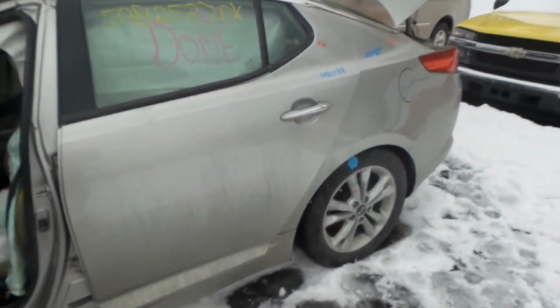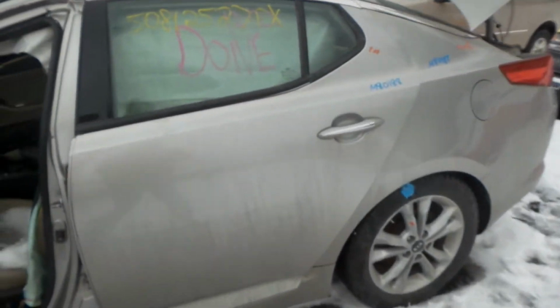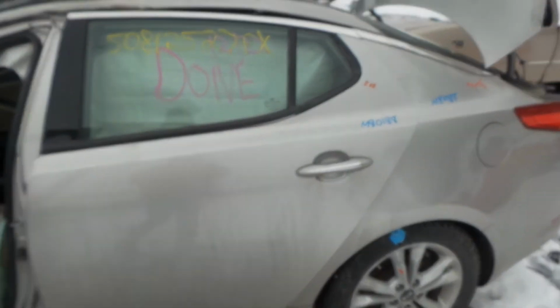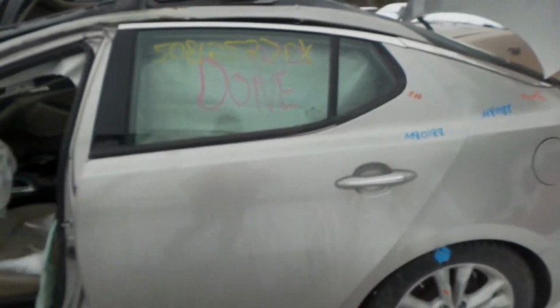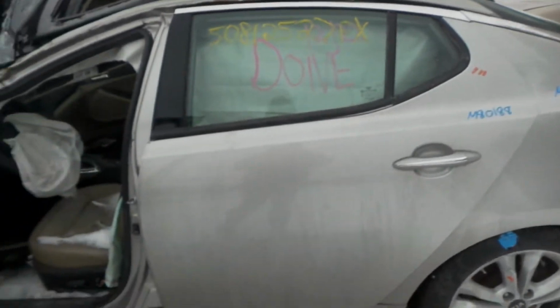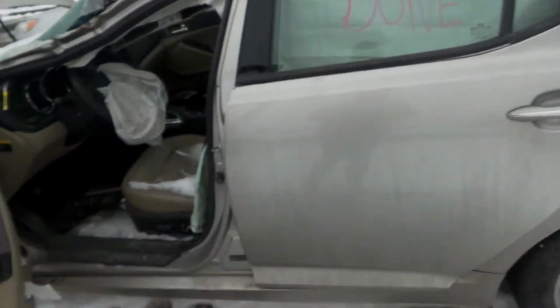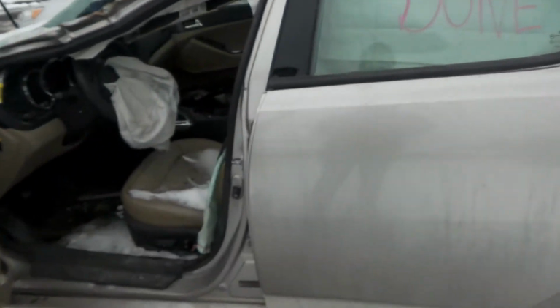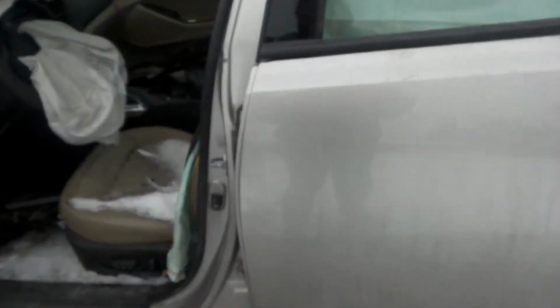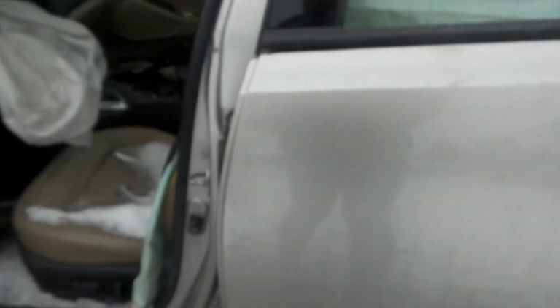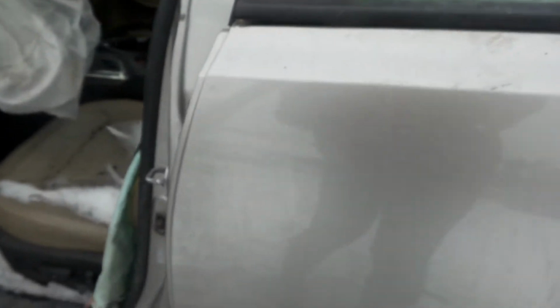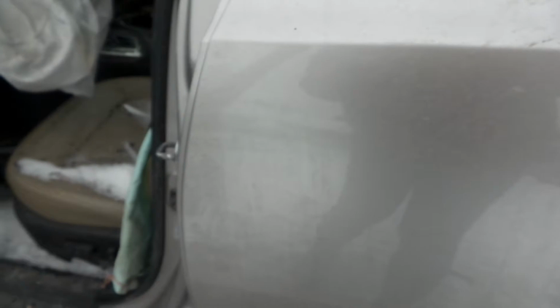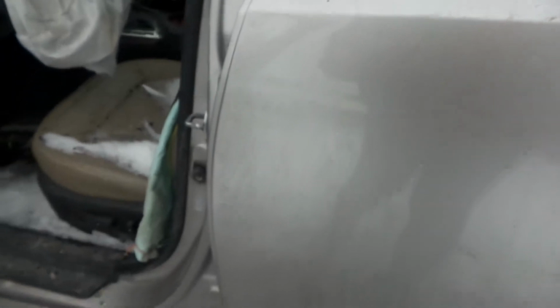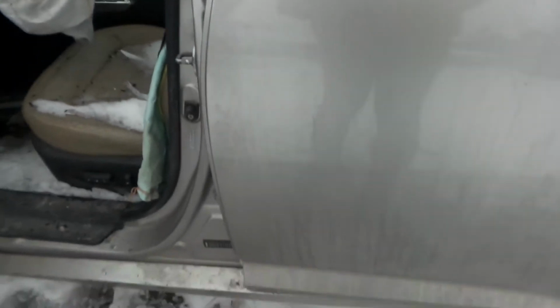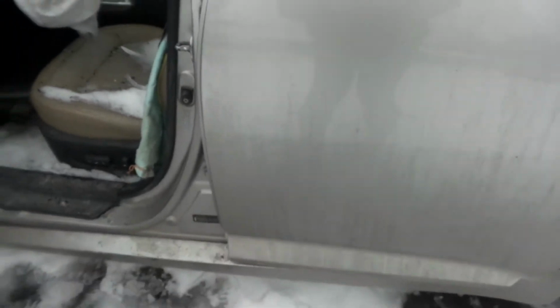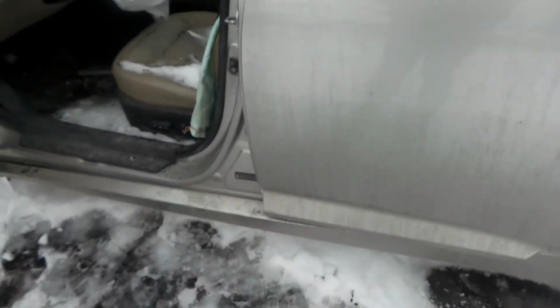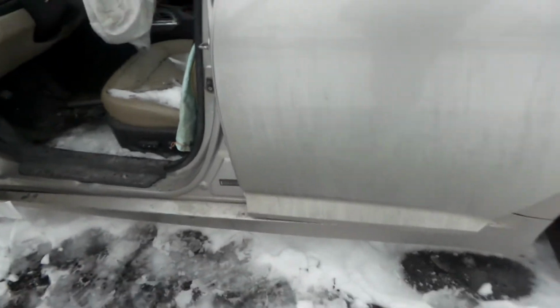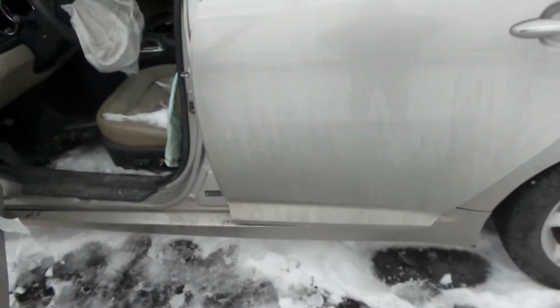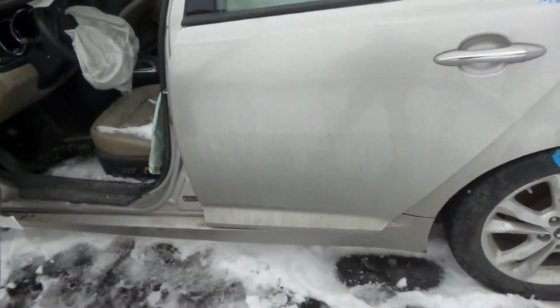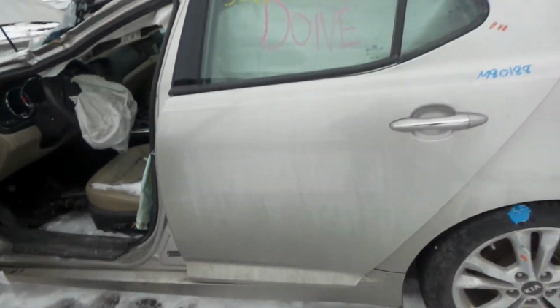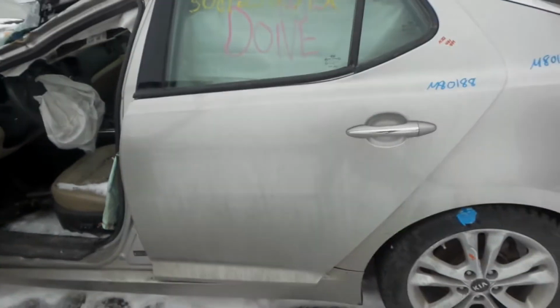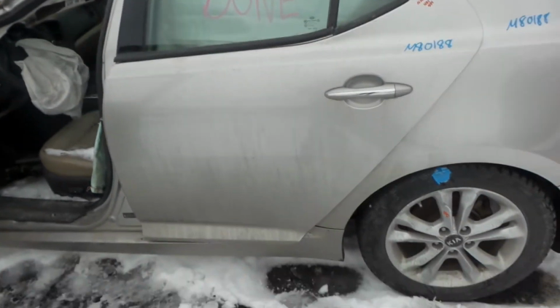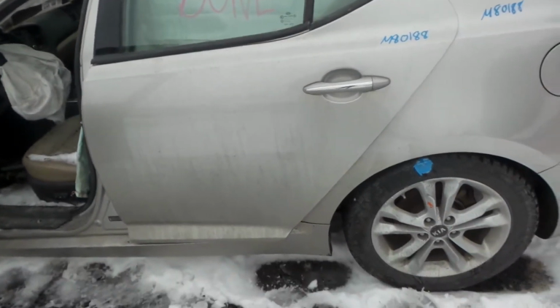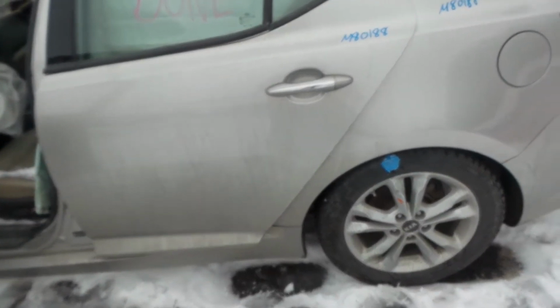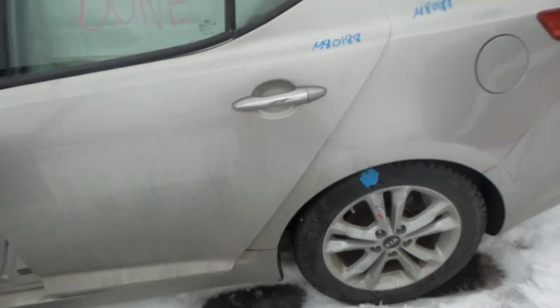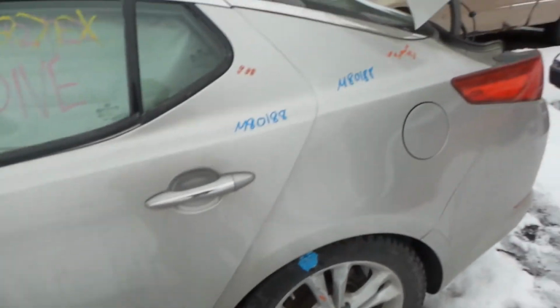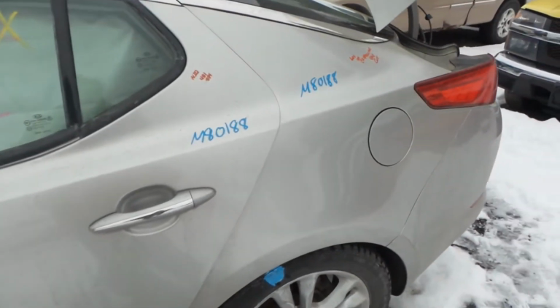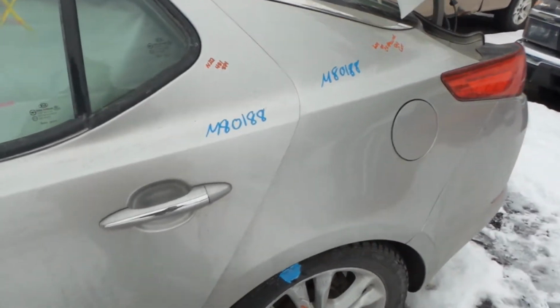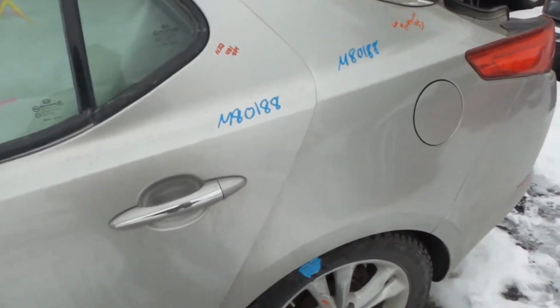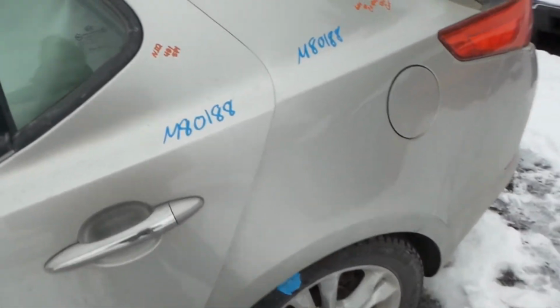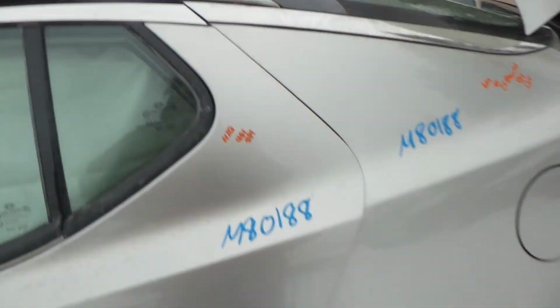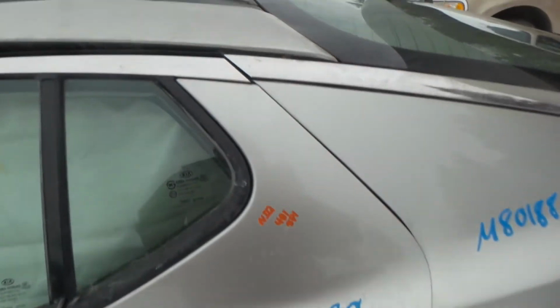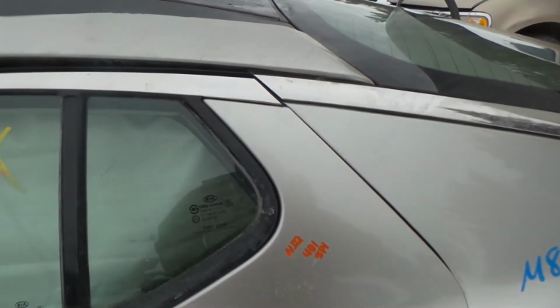The rear door does have a little bit of damage from how the vehicle was hit. It does have a one-hour dent and a couple of small pings, but it's still in good shape for the year. We also have a good quarter panel — it also has a one-hour dent.